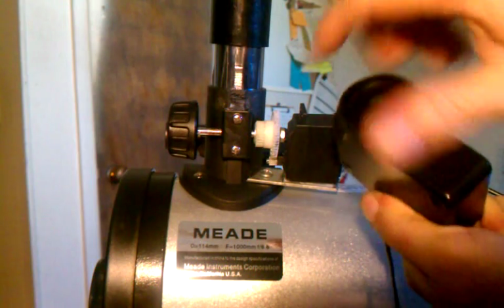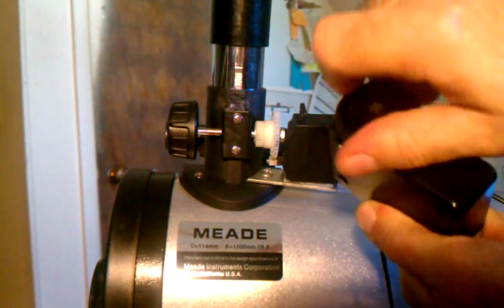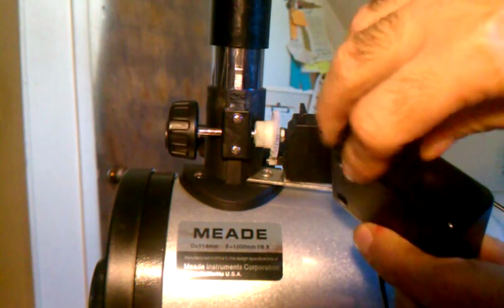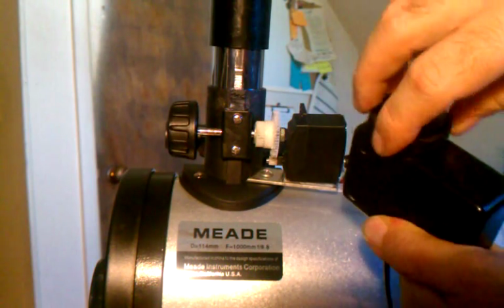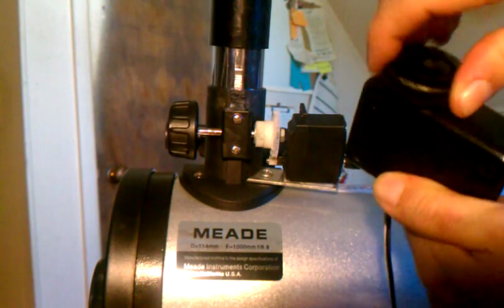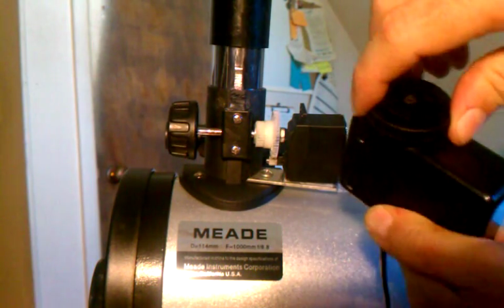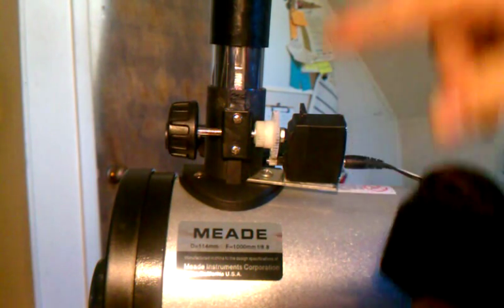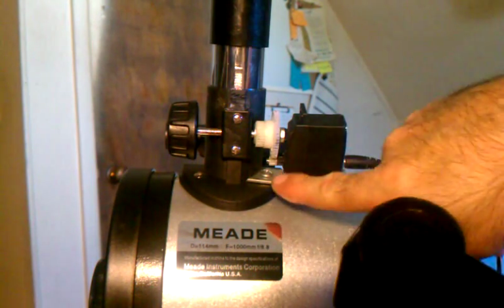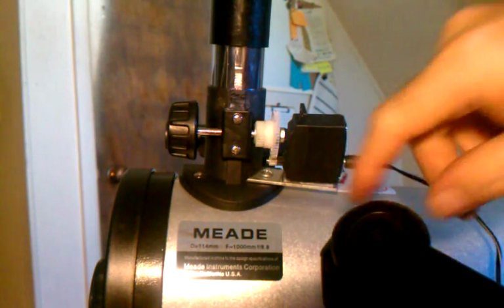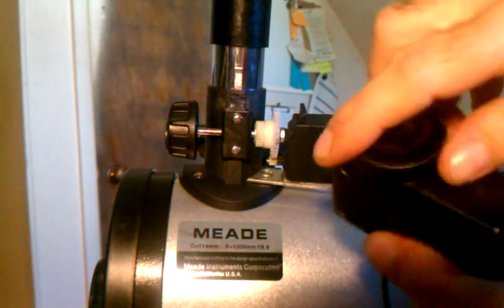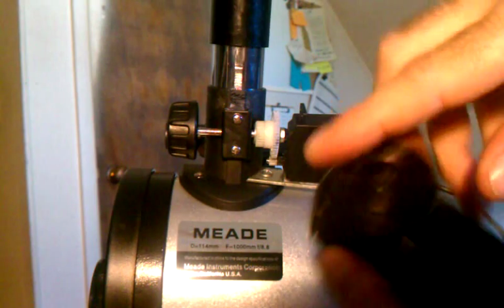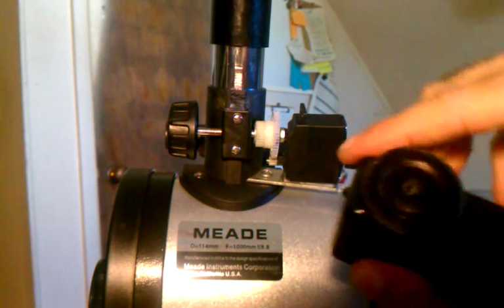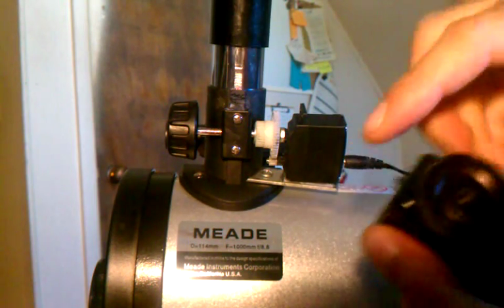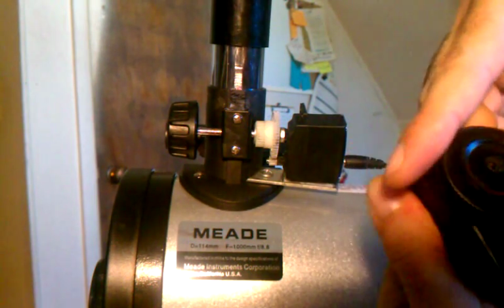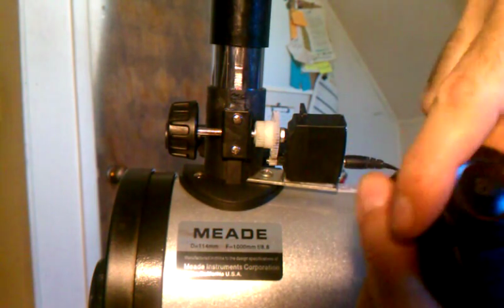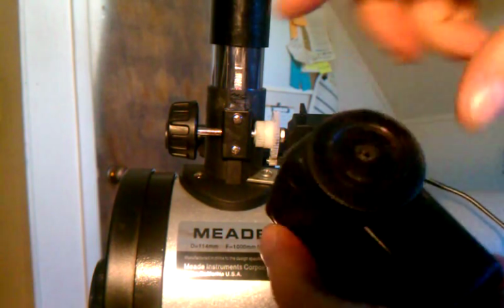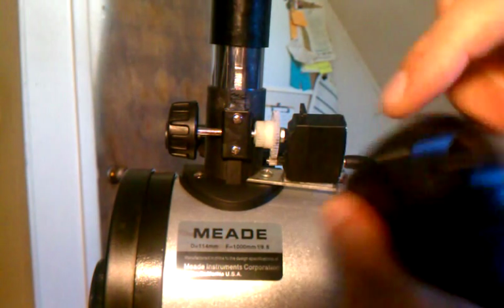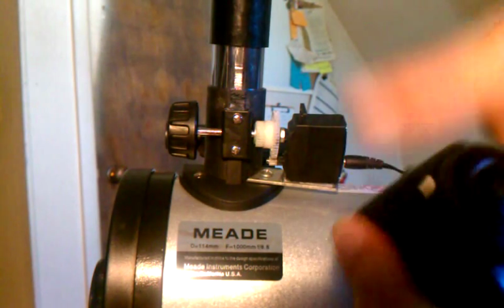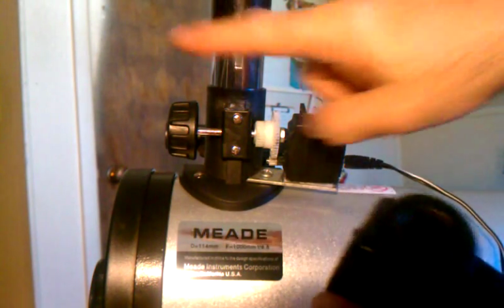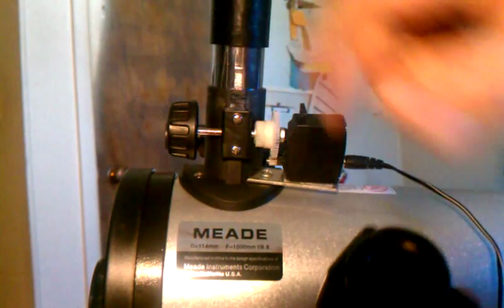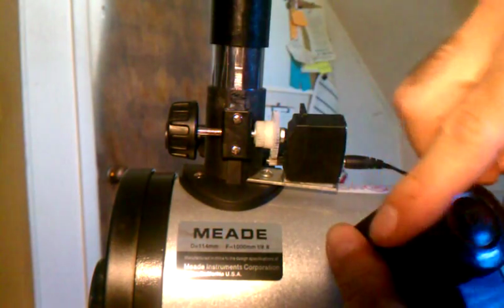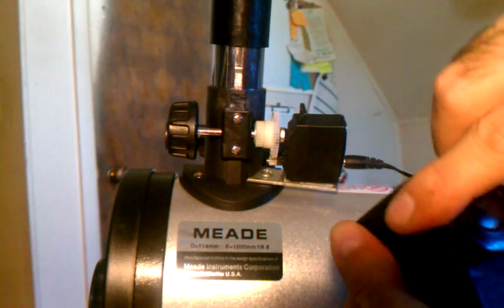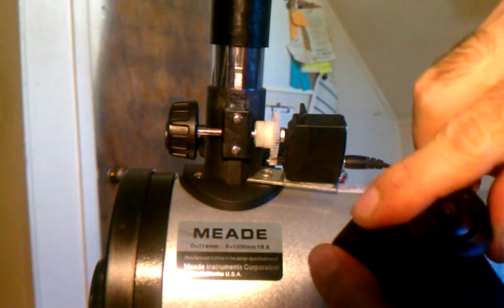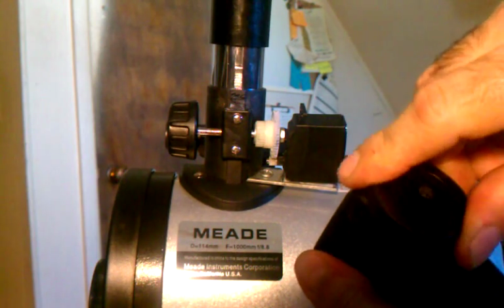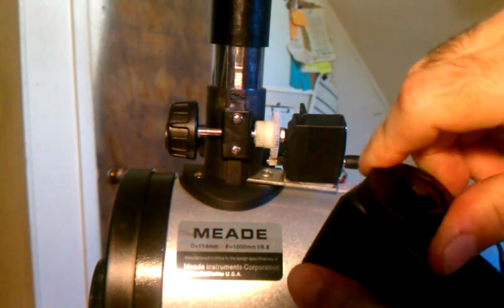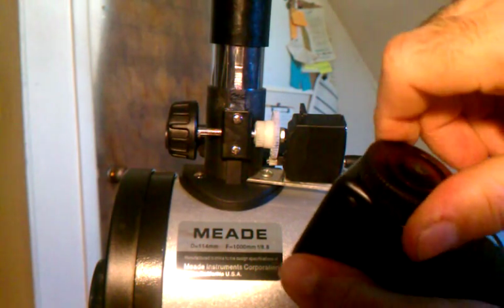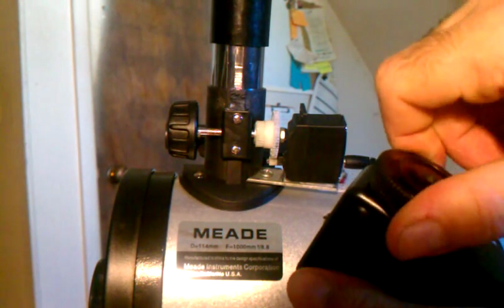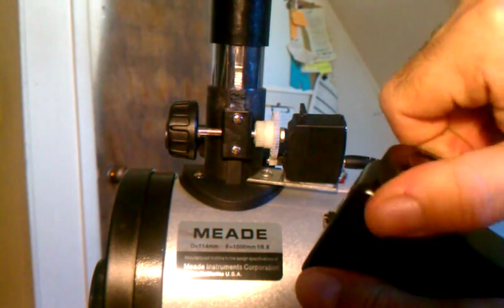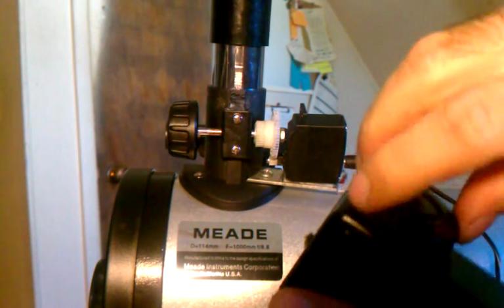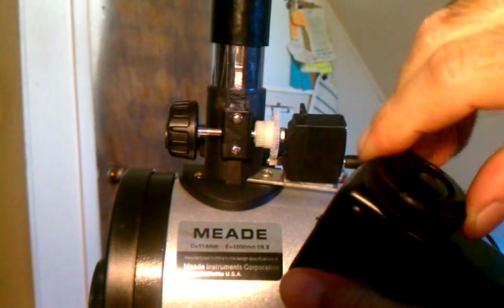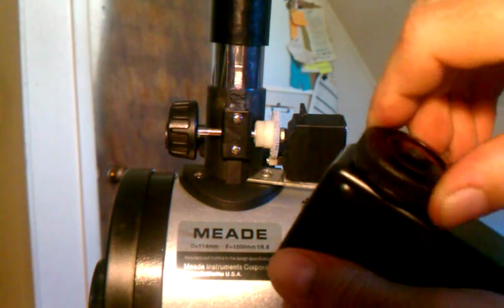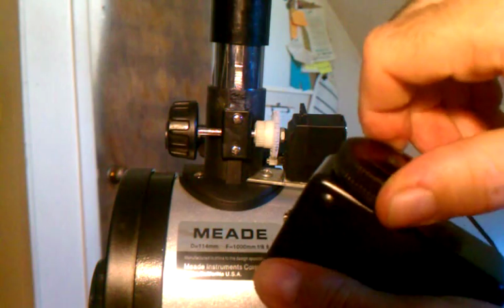It's pretty accurate too, because the gear ratio helps a lot. You don't have to move the wheel fast to move this one here, as you can see. It's pretty smooth.